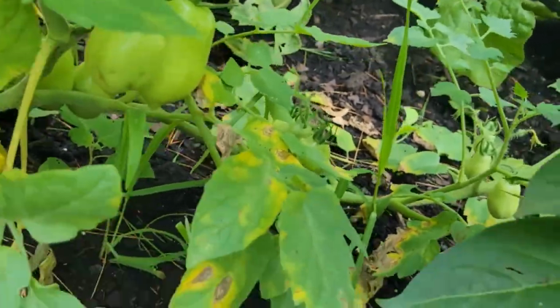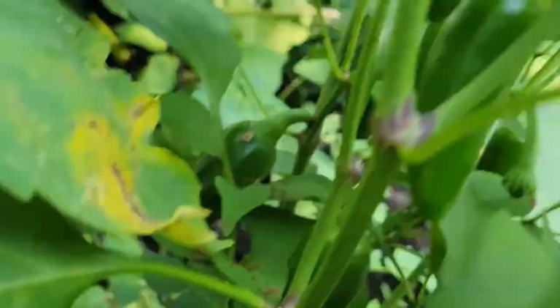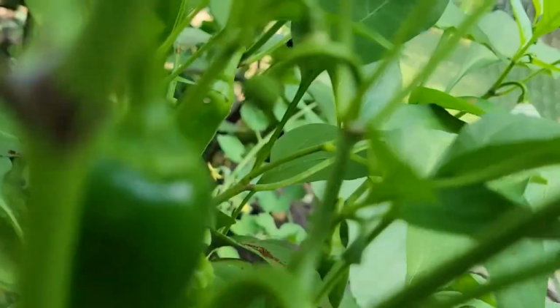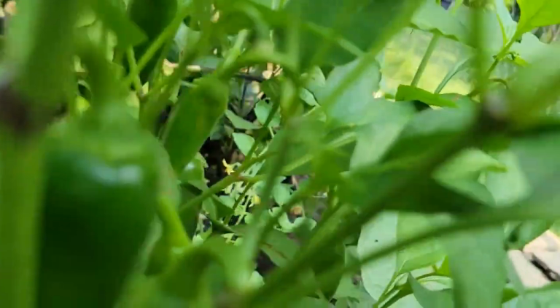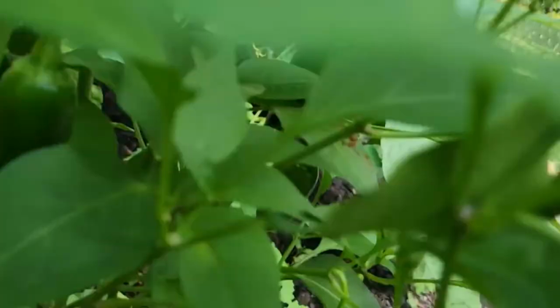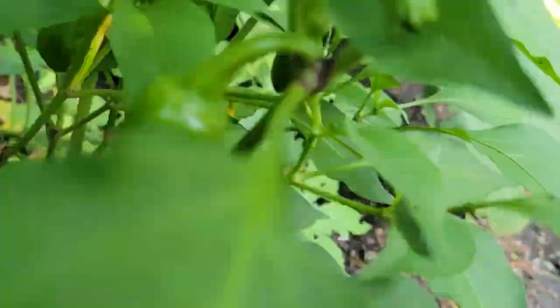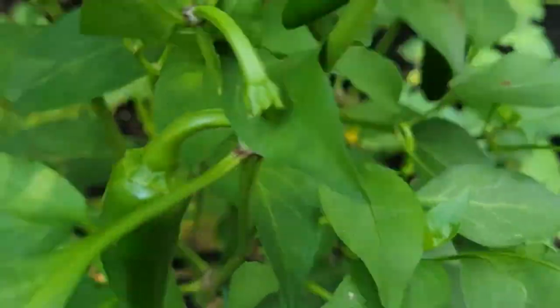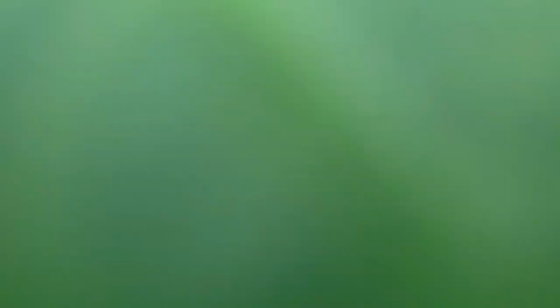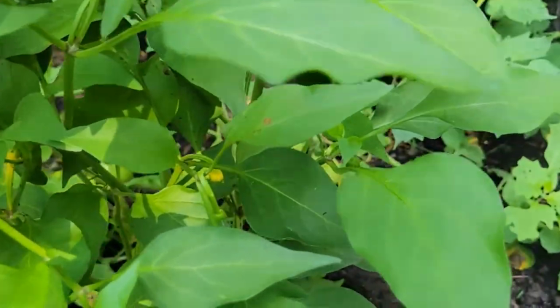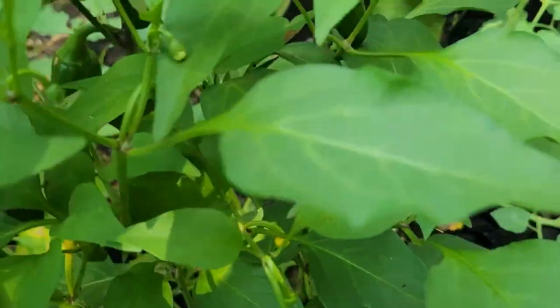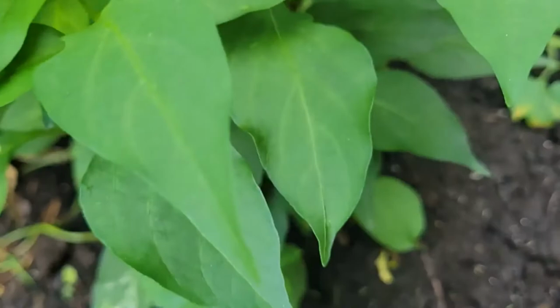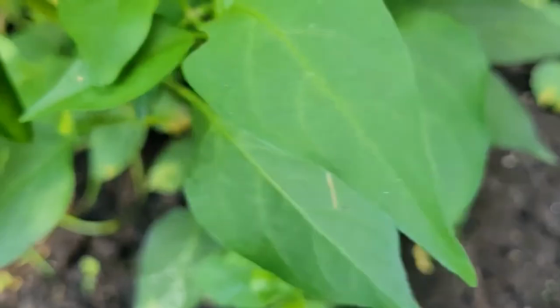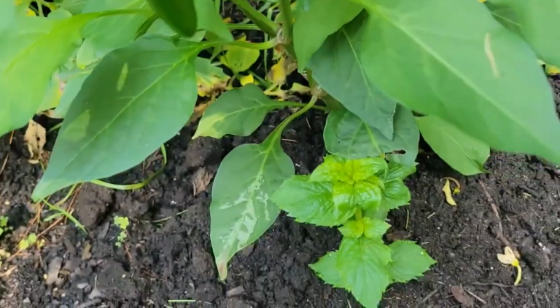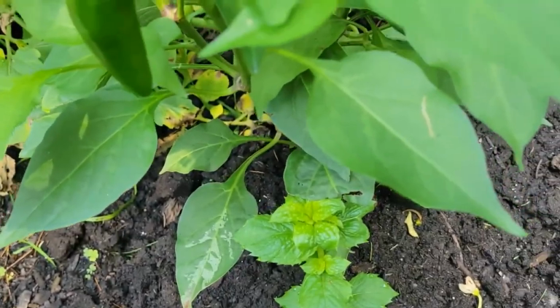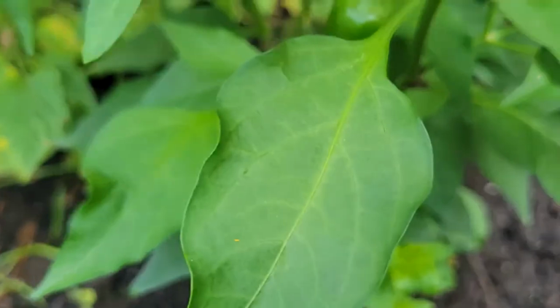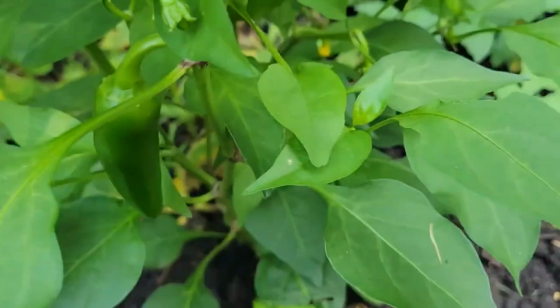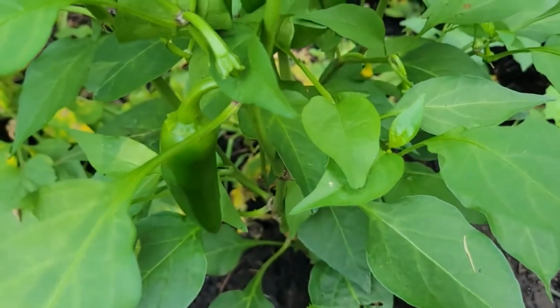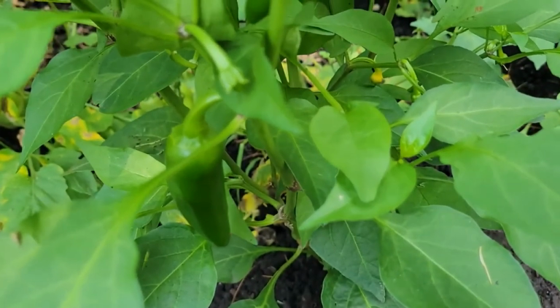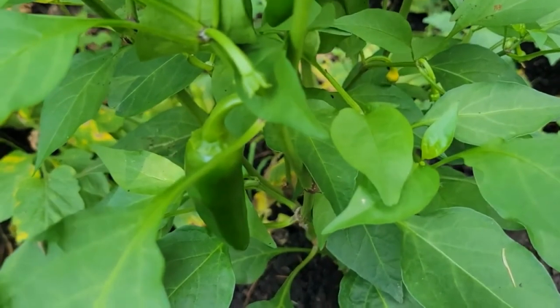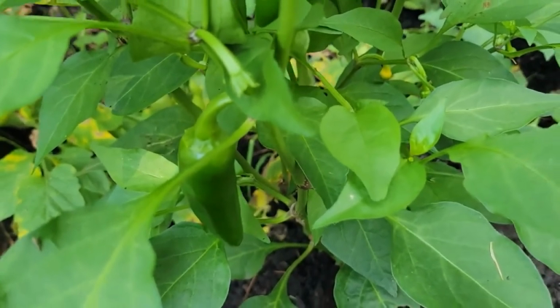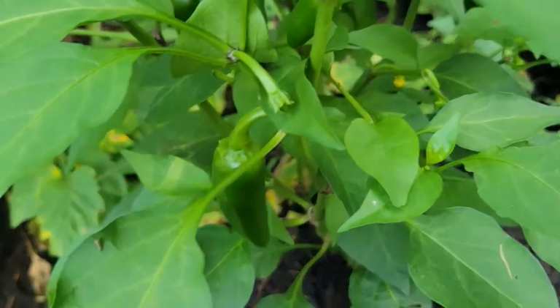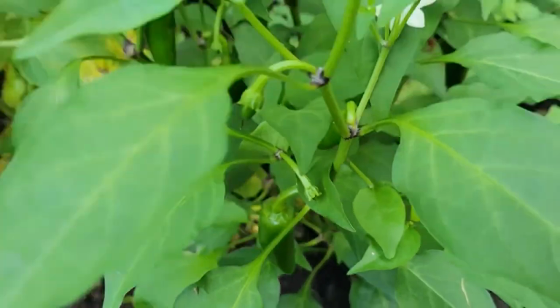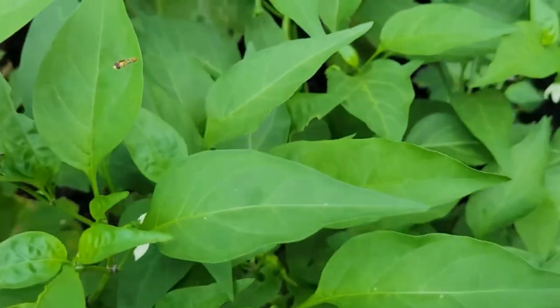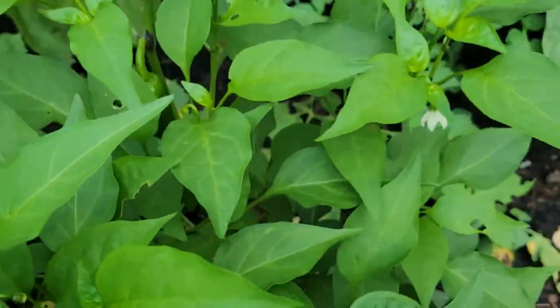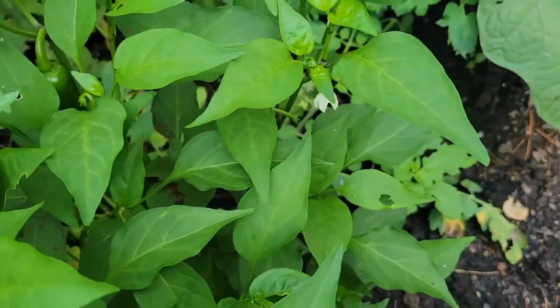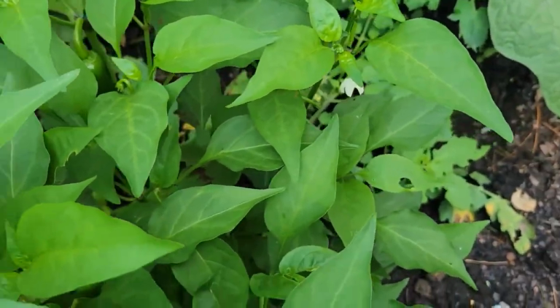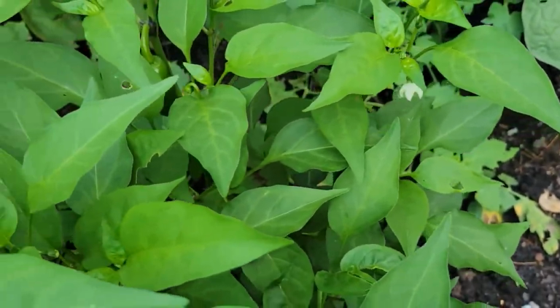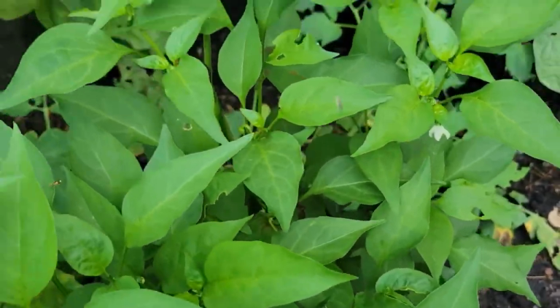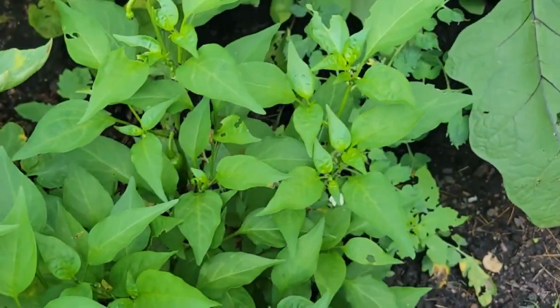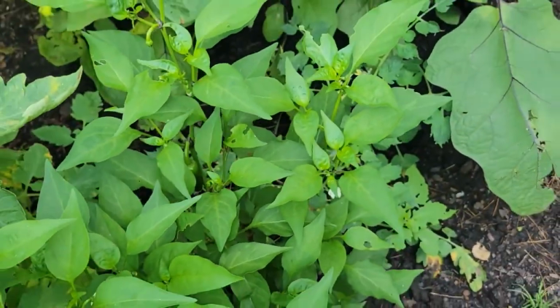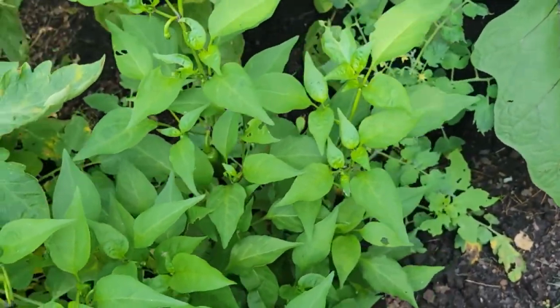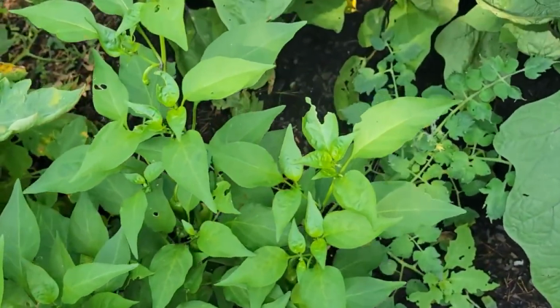And this is our jalapeño peppers. I guess you can see them — there are some flowers in this jalapeño plant also. The next is eggplant.